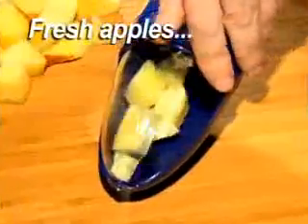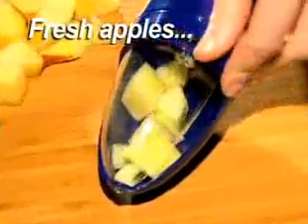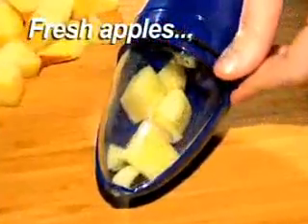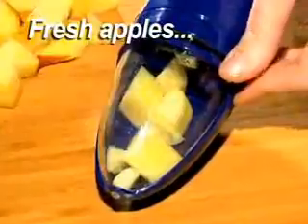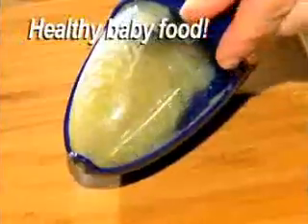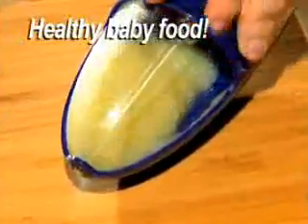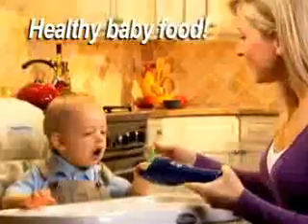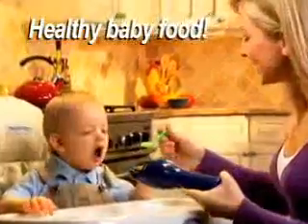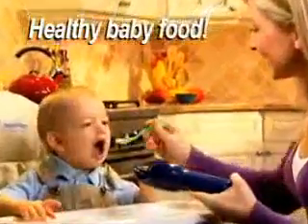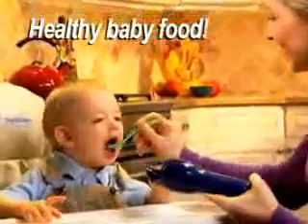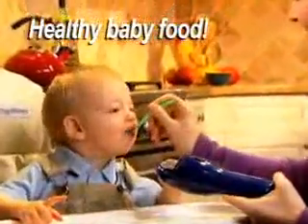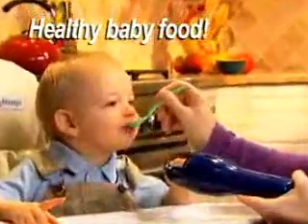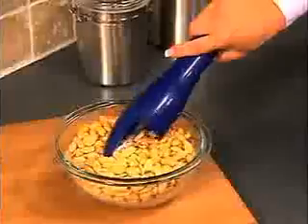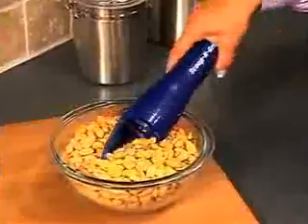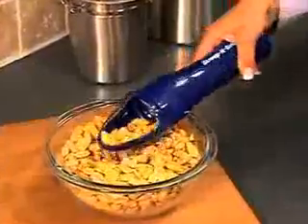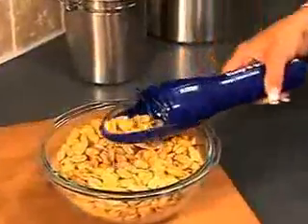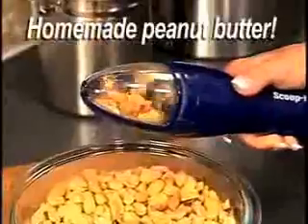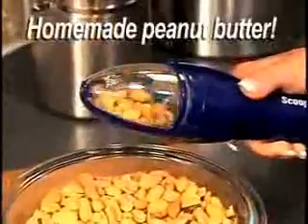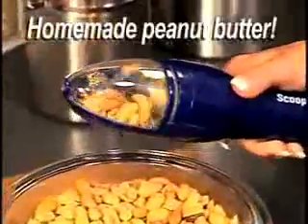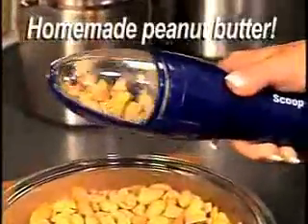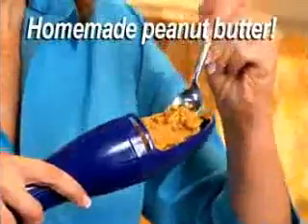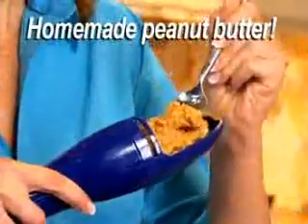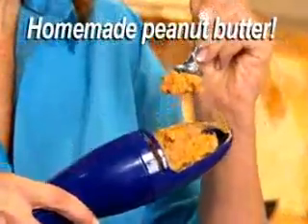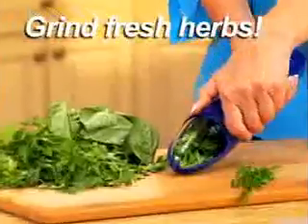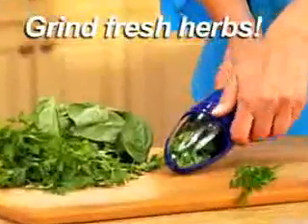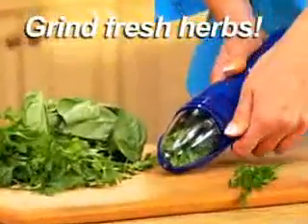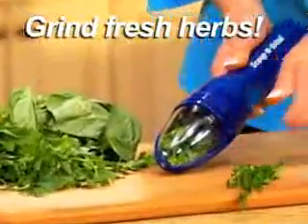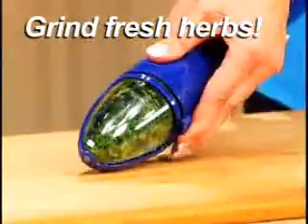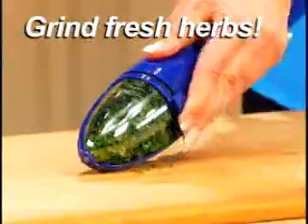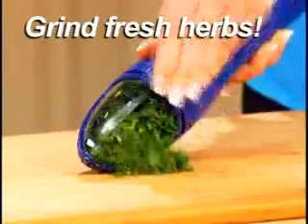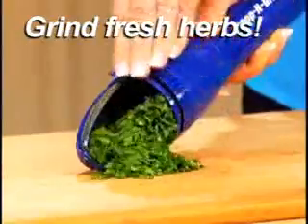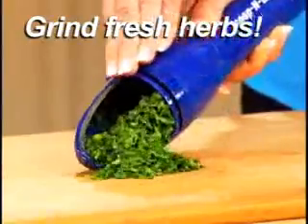It turns fresh apples or pears into delicious and healthy baby food on the spot. Or Scoop and Grind fresh peanuts into homemade peanut butter for a wholesome family treat. And for grinding fresh herbs, Scoop and Grind just can't be beat.